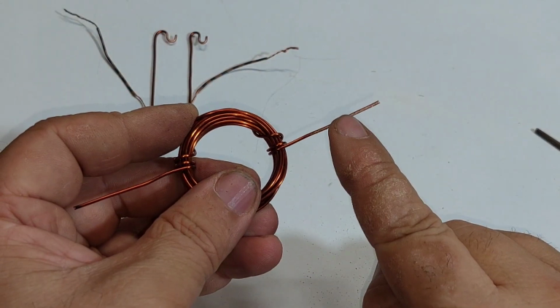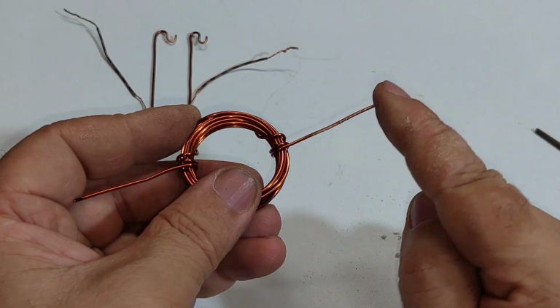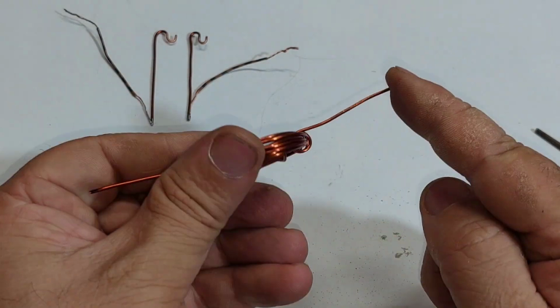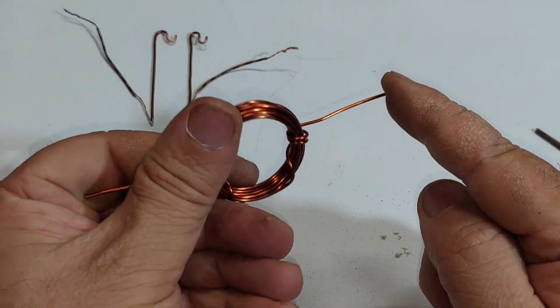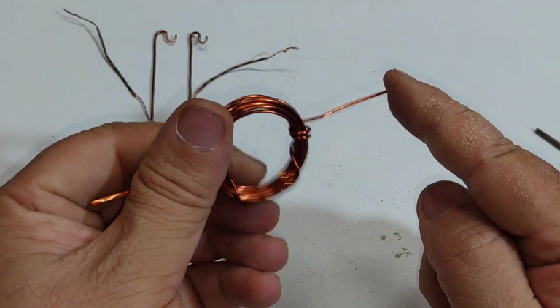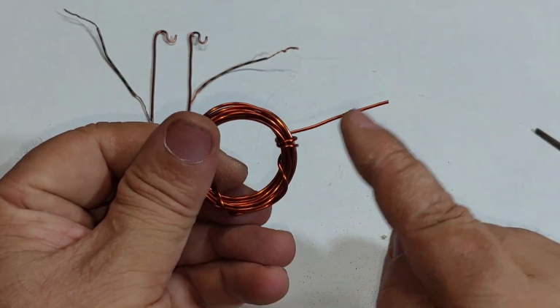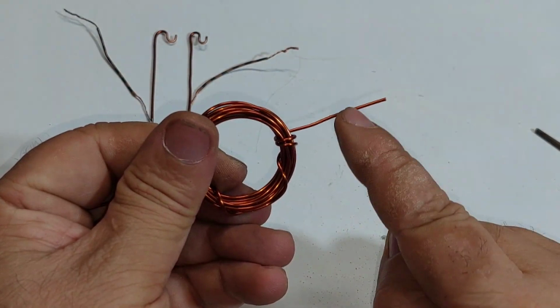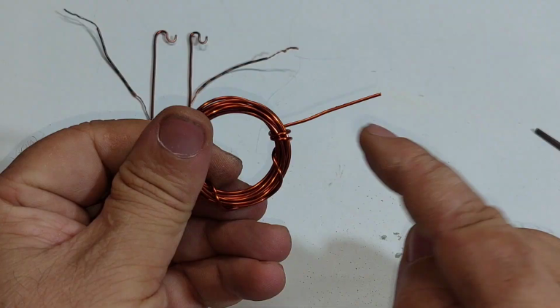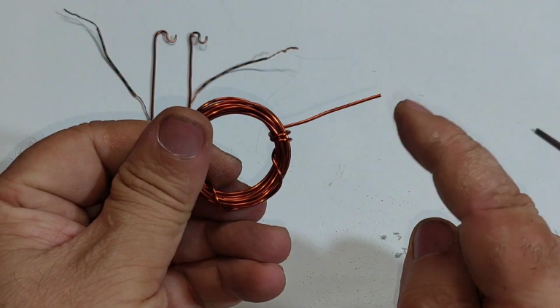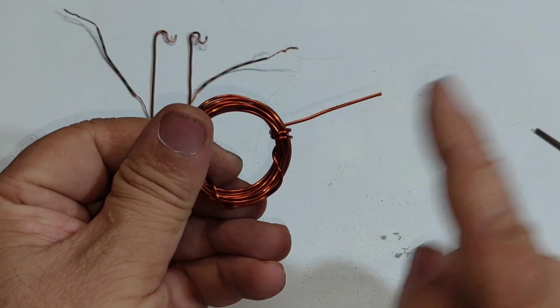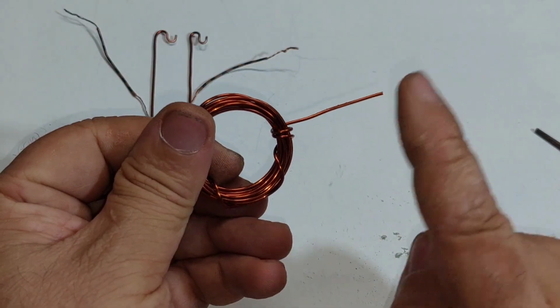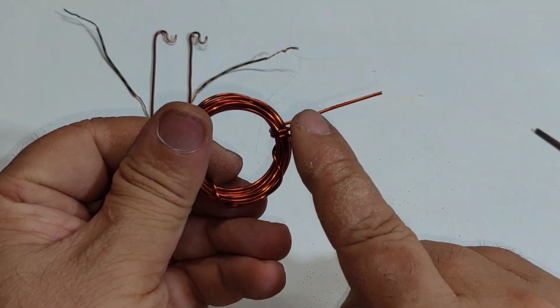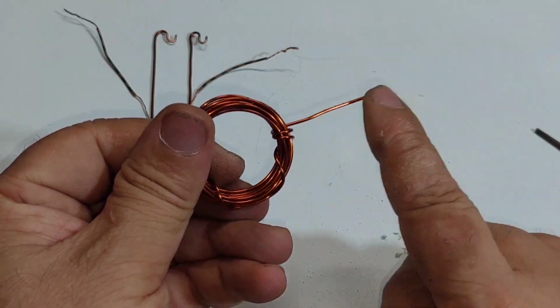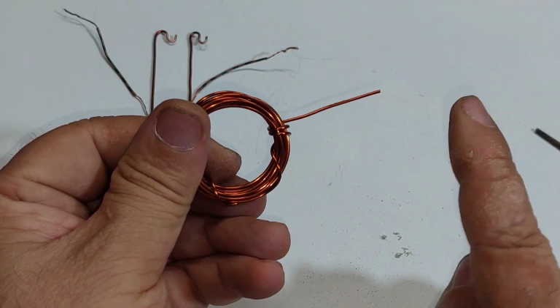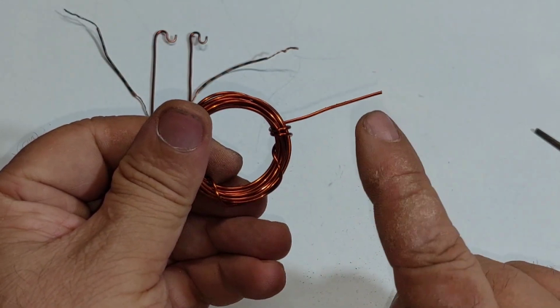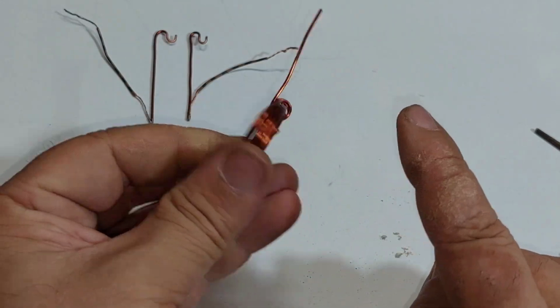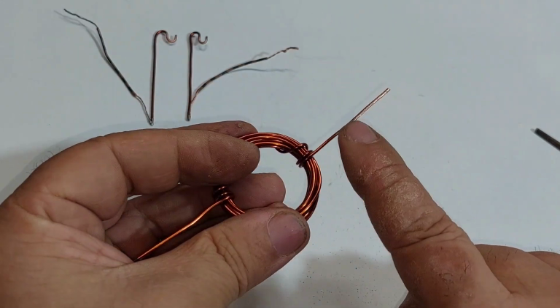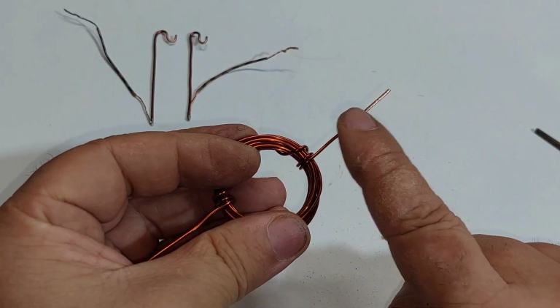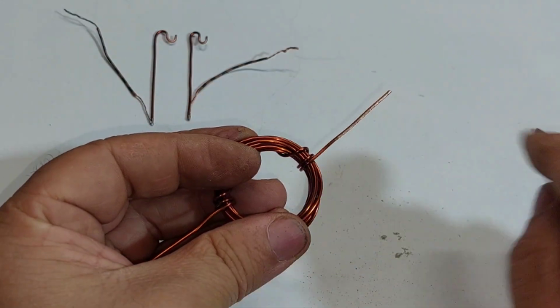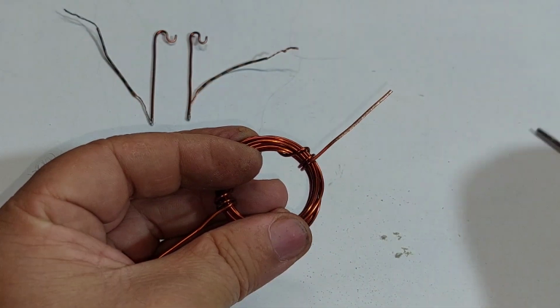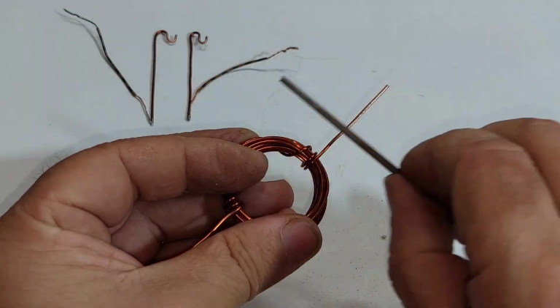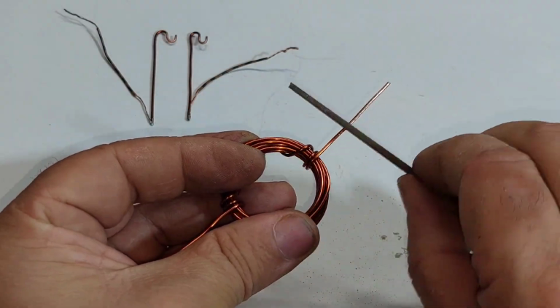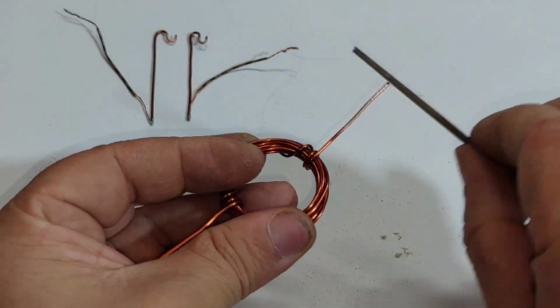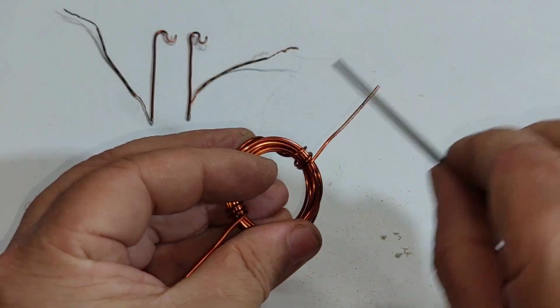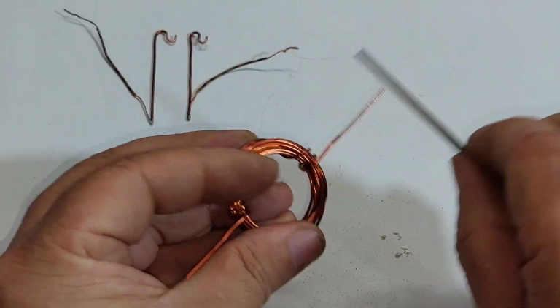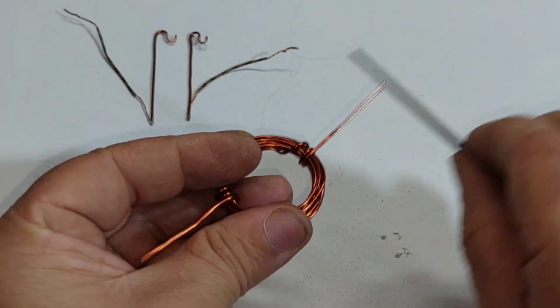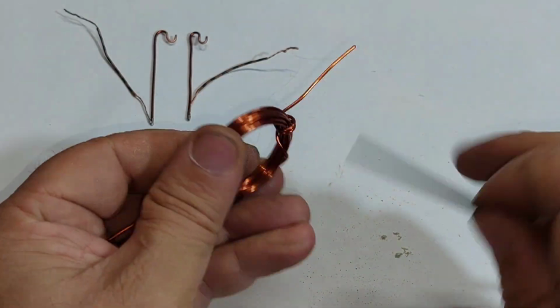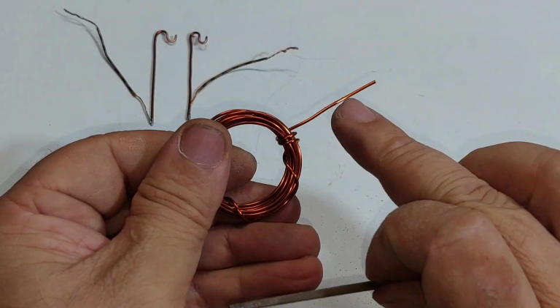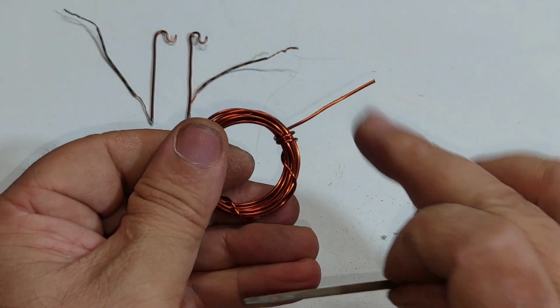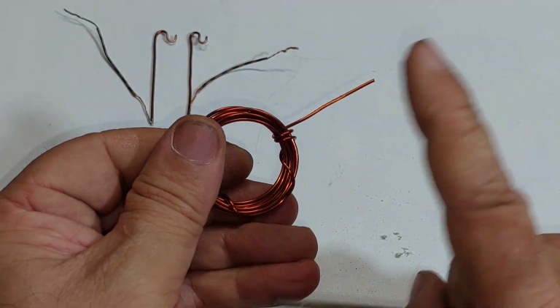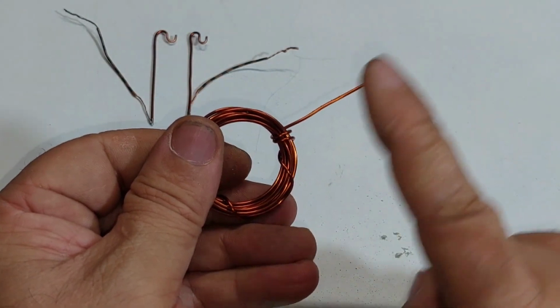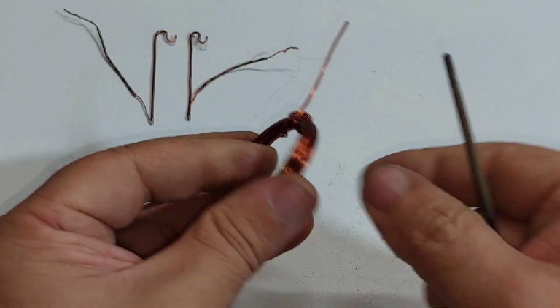Notice that I file only one side of the wire end, so only that side is conductive.